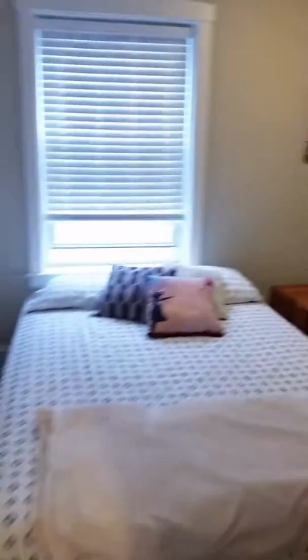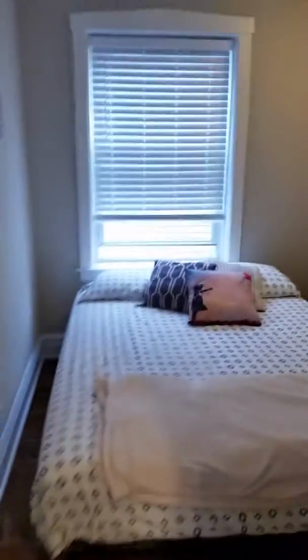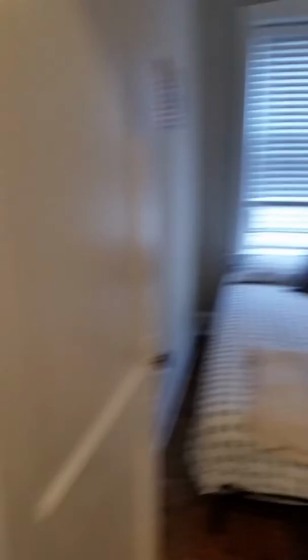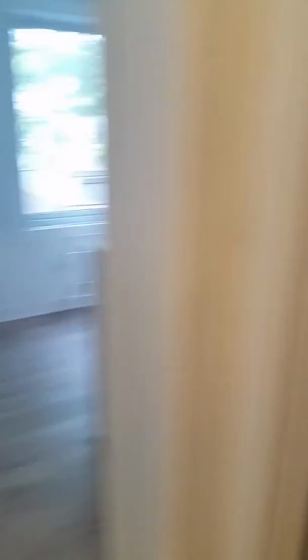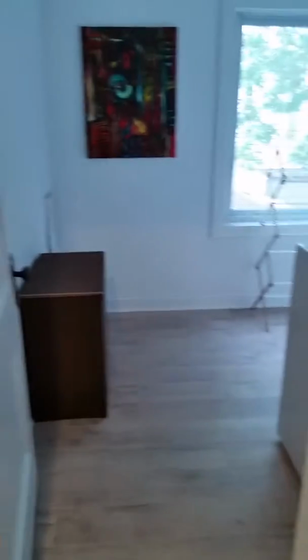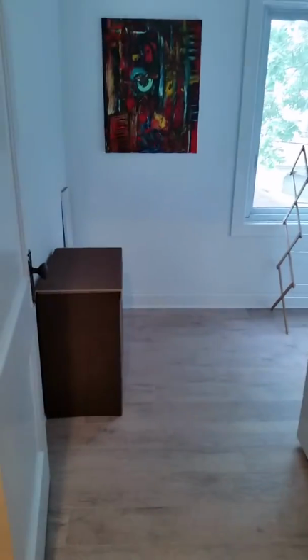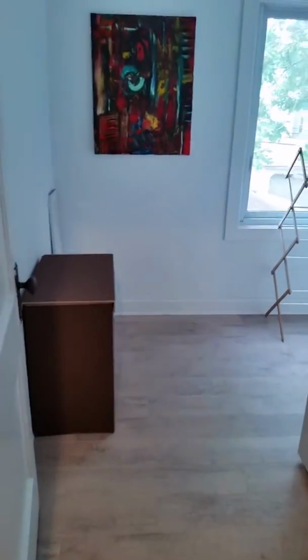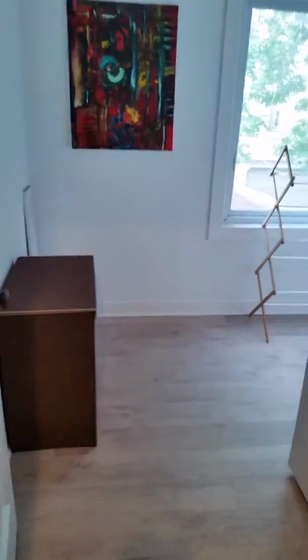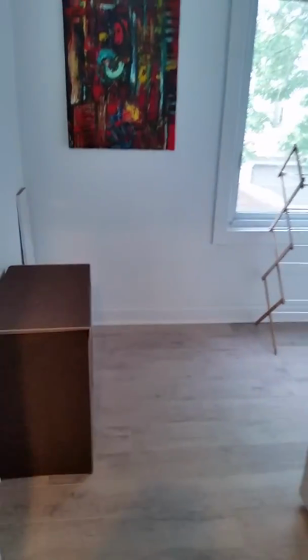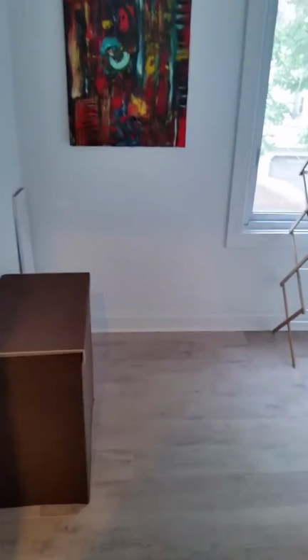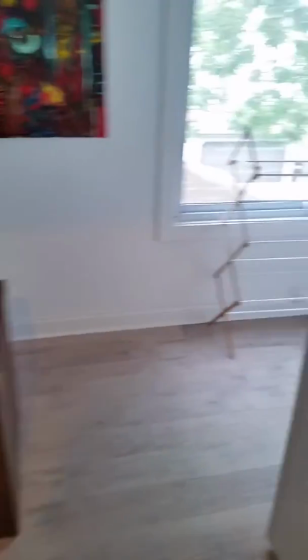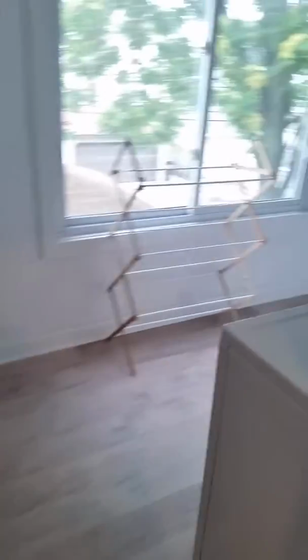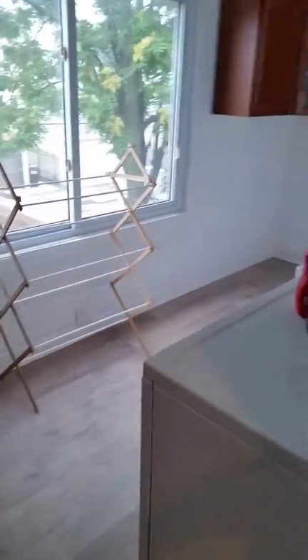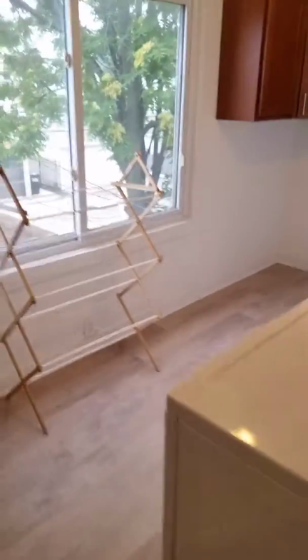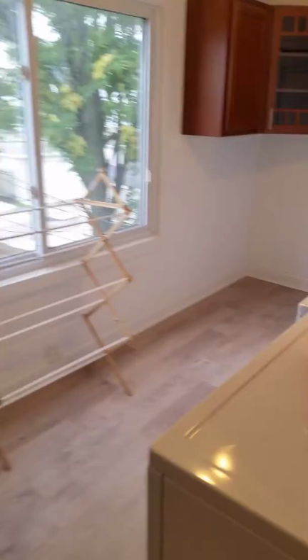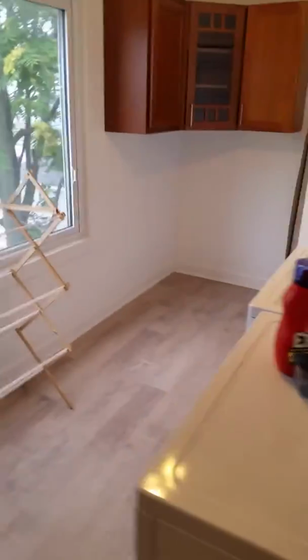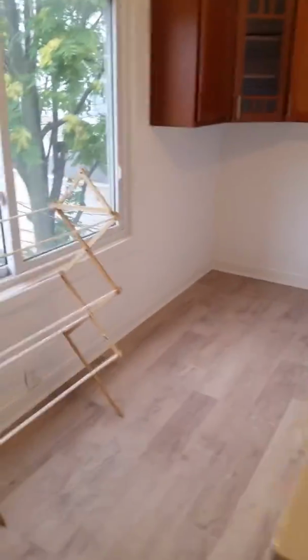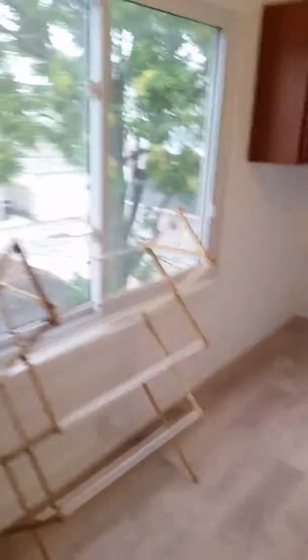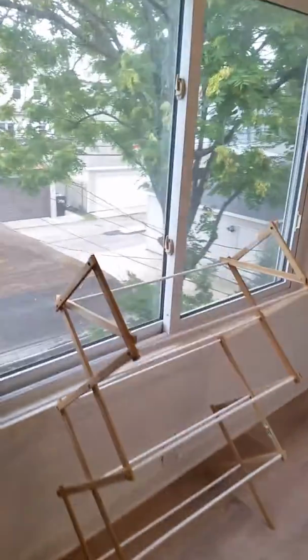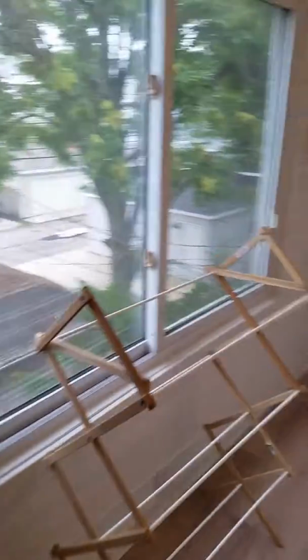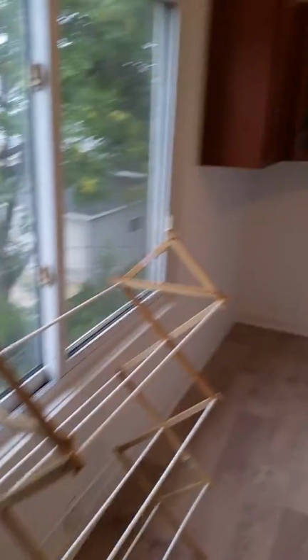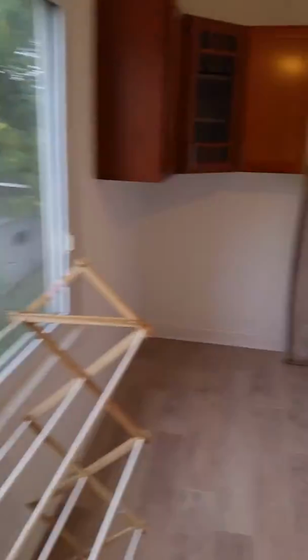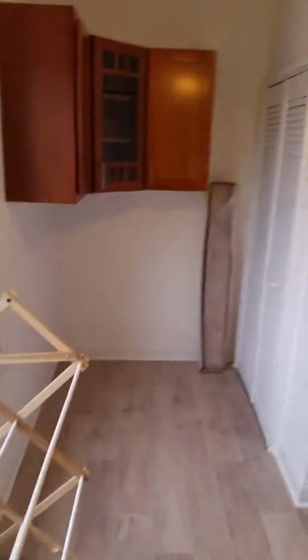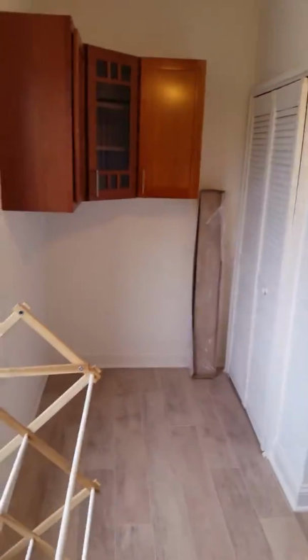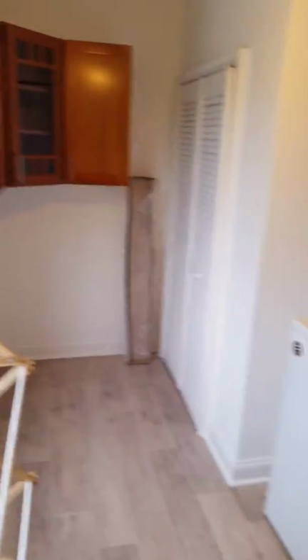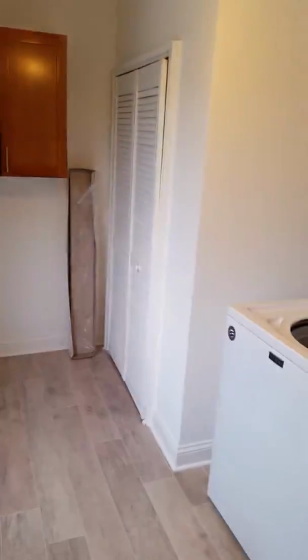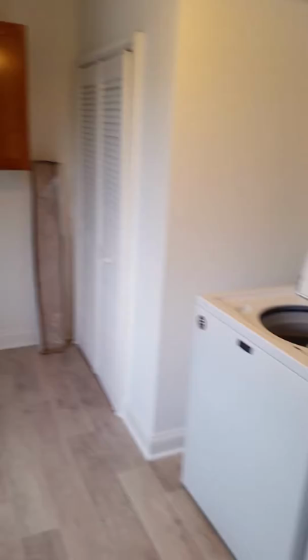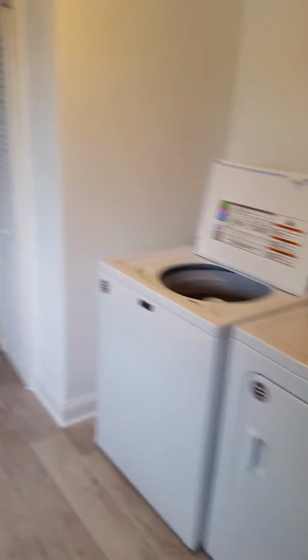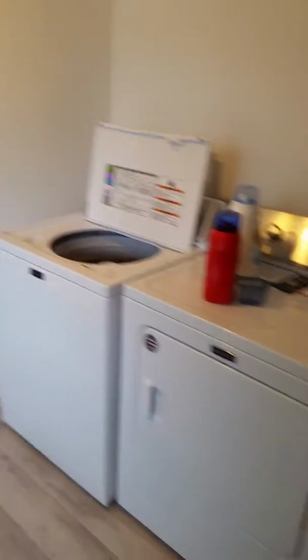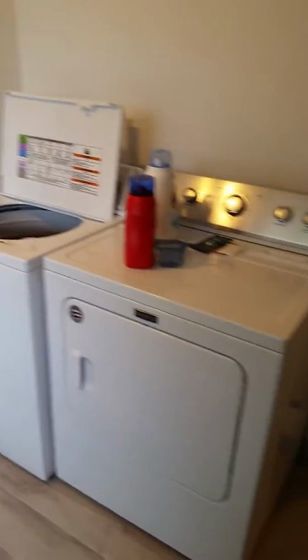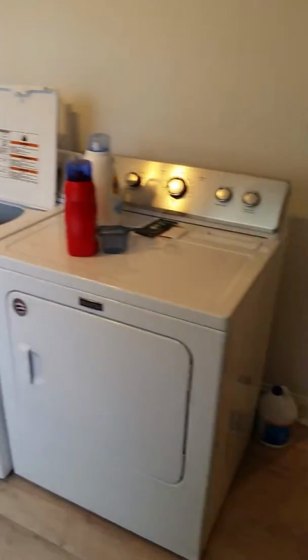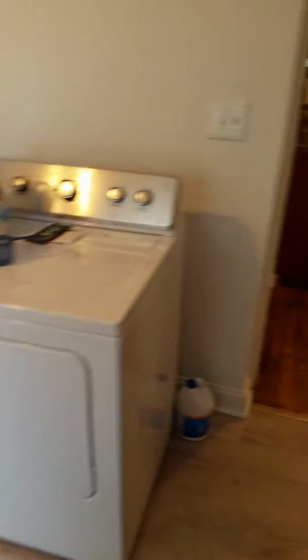Last but not least, just off the kitchen, another storage room slash laundry. It's very bright and gives you a look to the backyard. There's storage back there along with the furnaces and double wash machines.